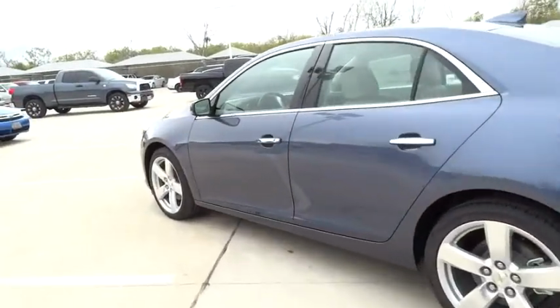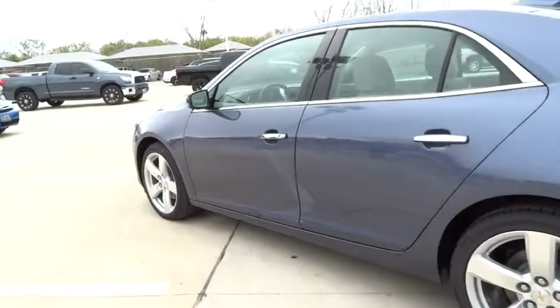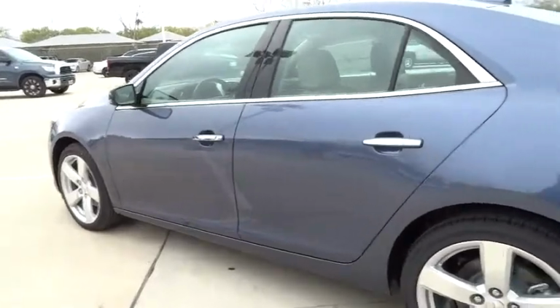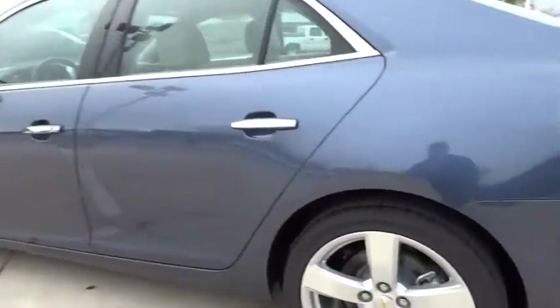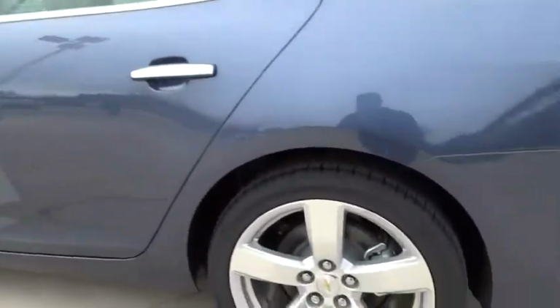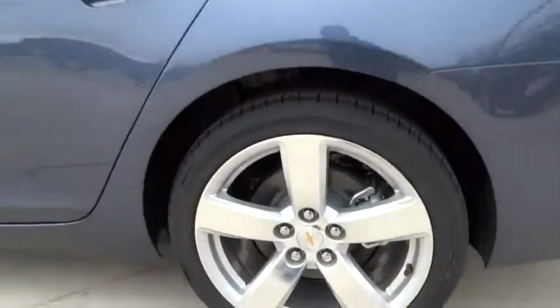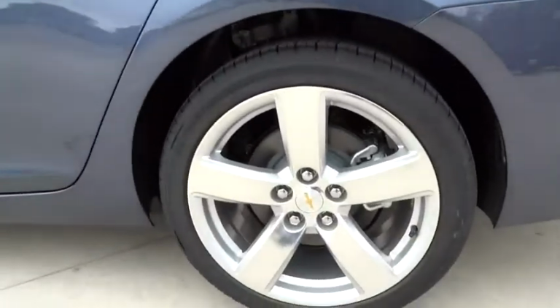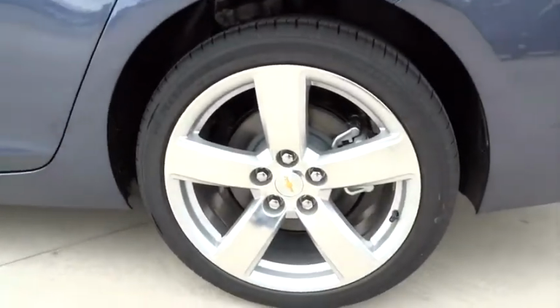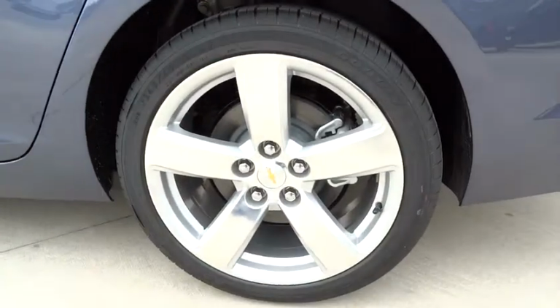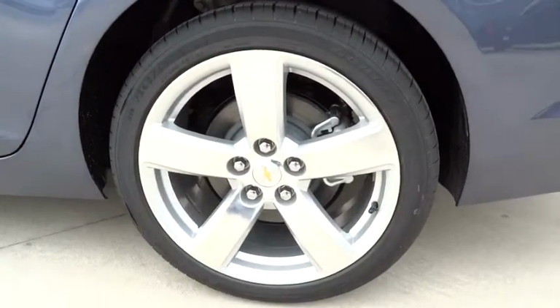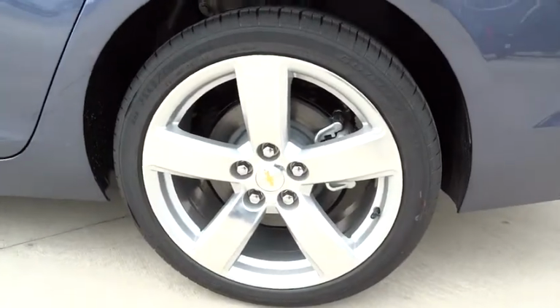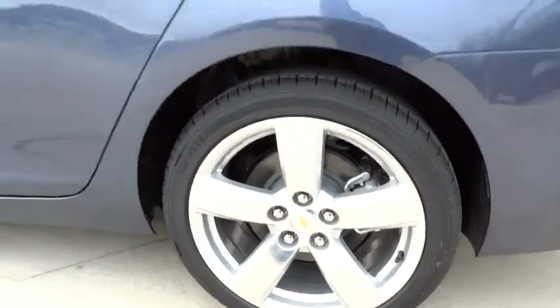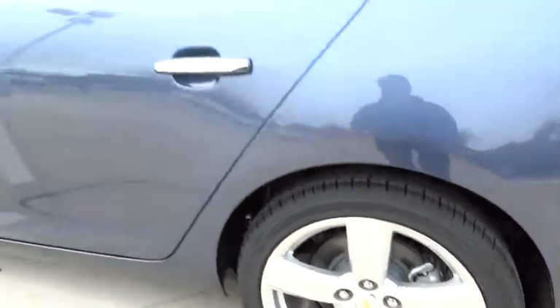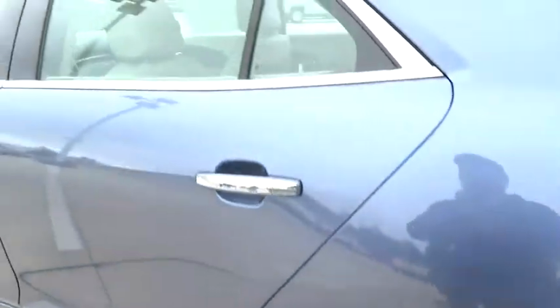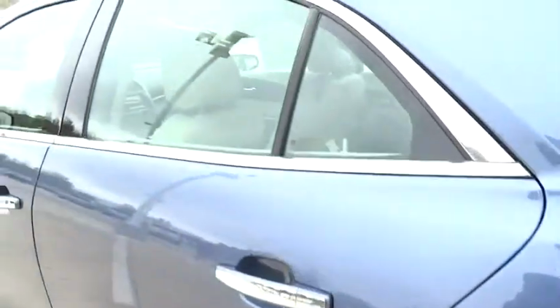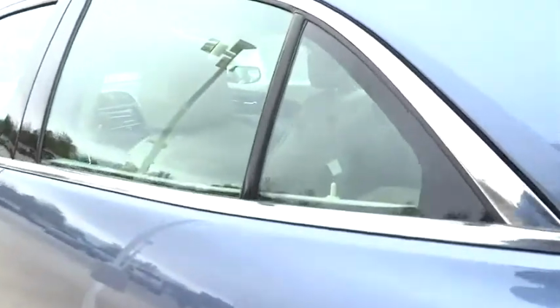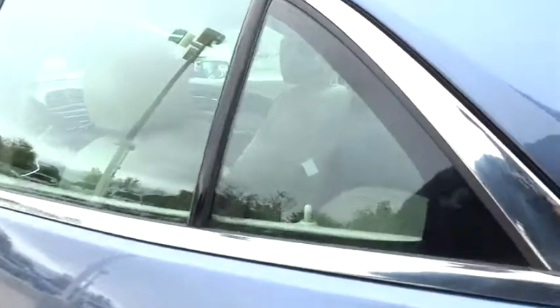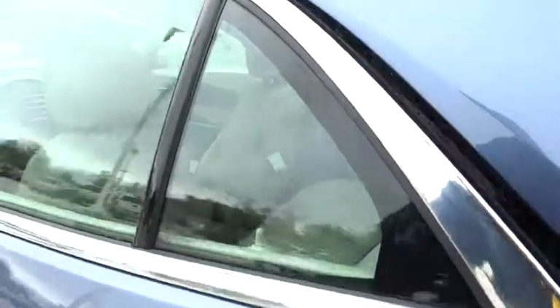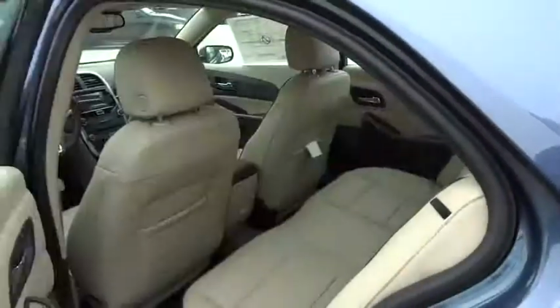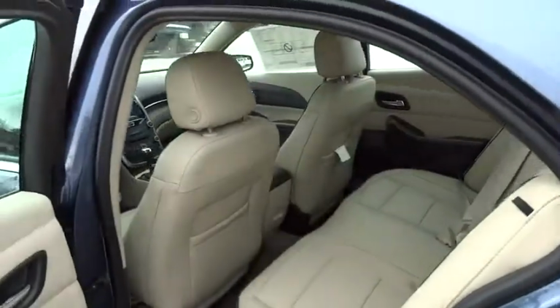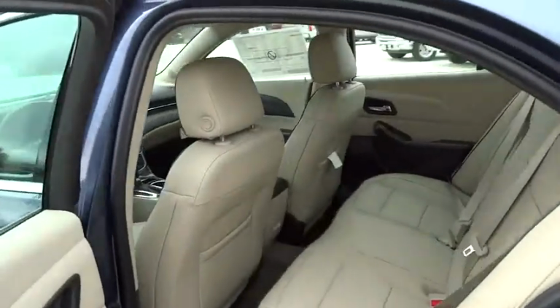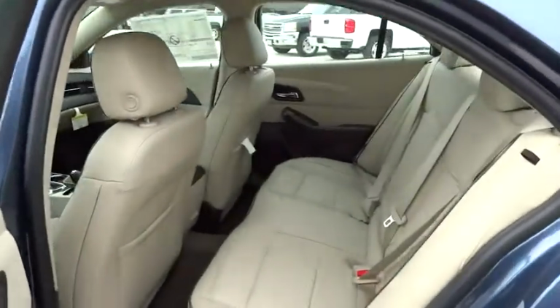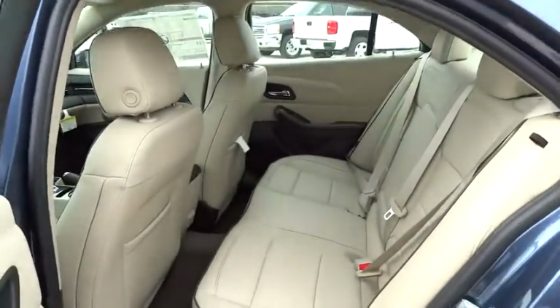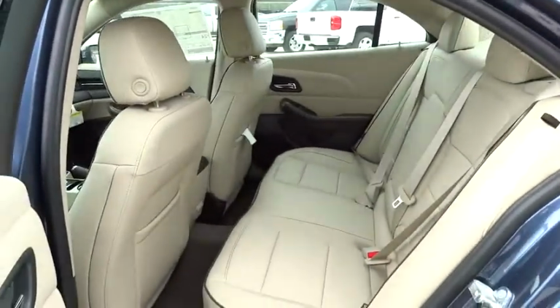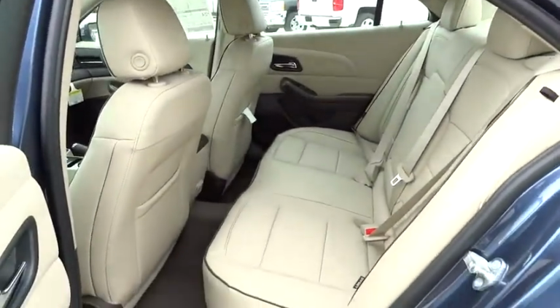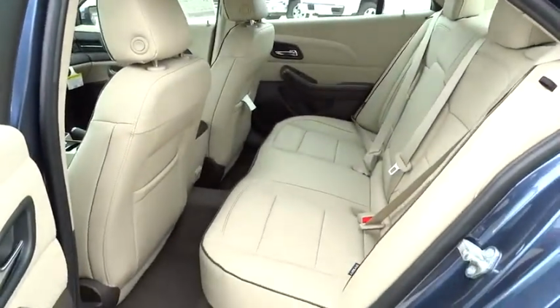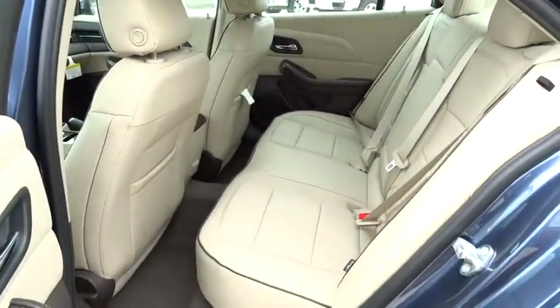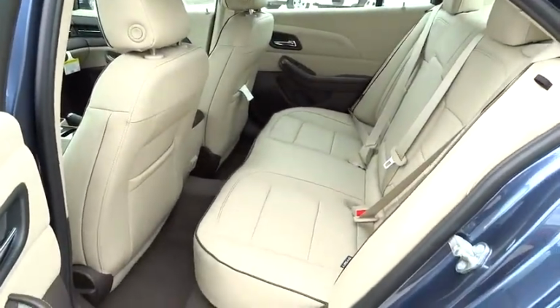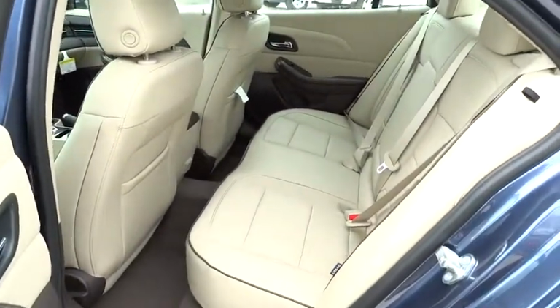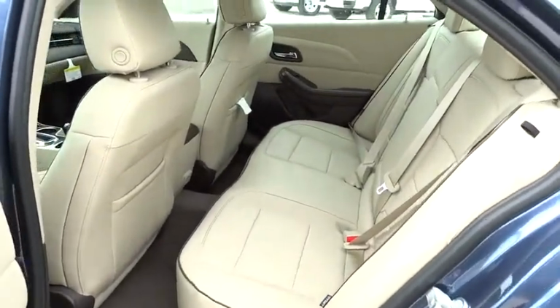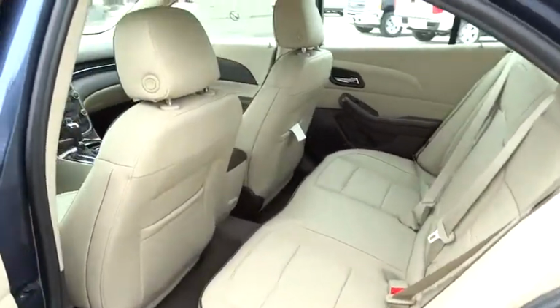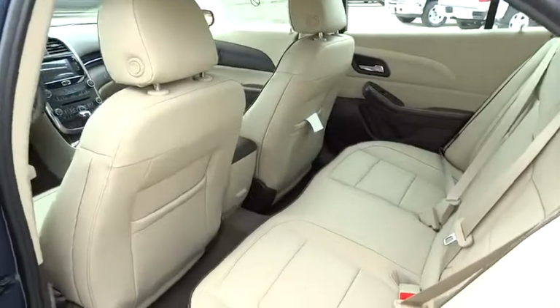Climate control, AM FM stereo radio, rear defrost, FWD. This beauty is sure to make you the talk of the neighborhood, so call or drop in for a test drive today.